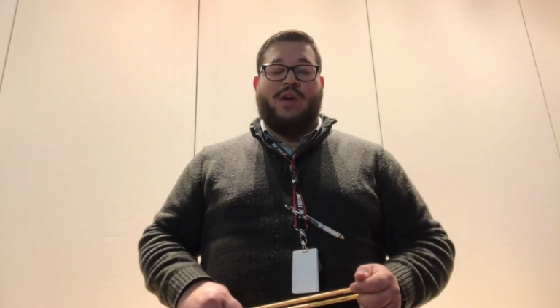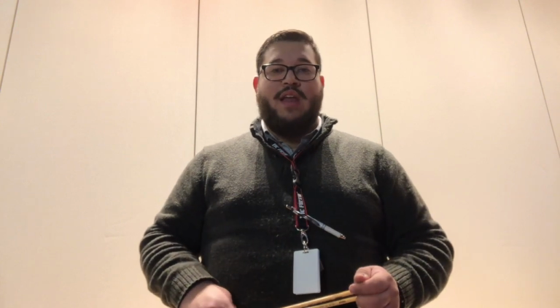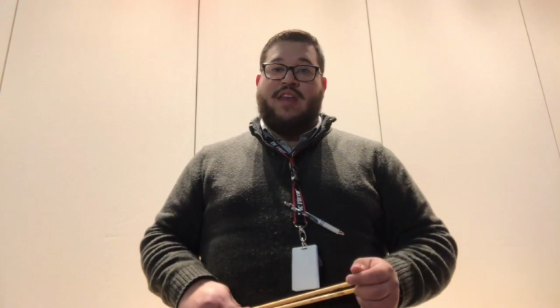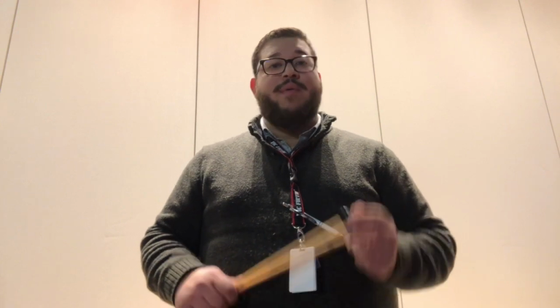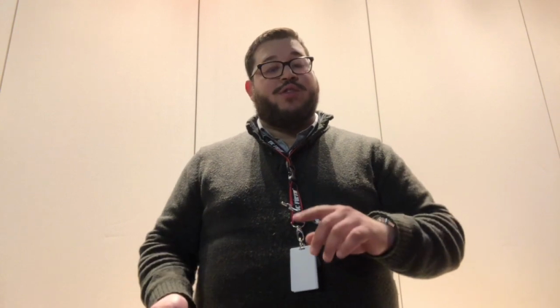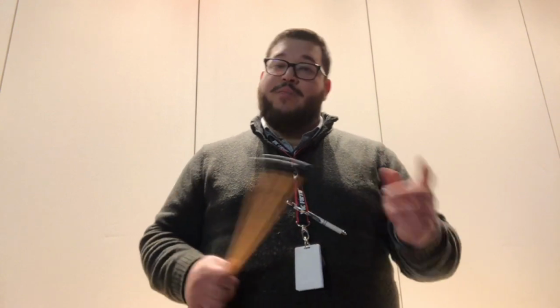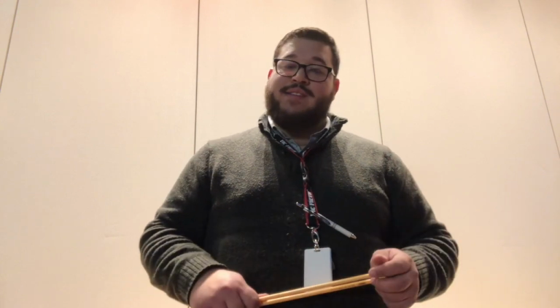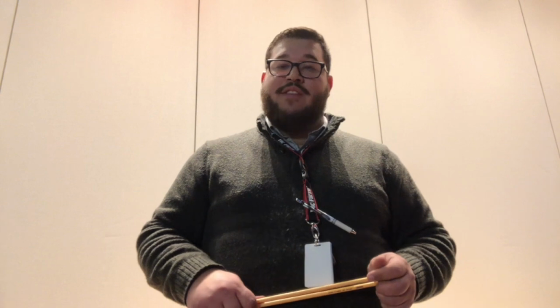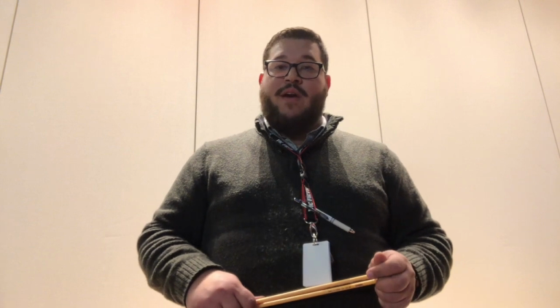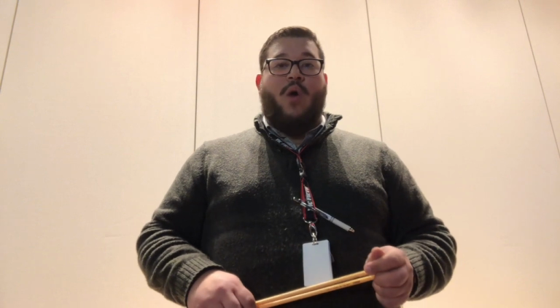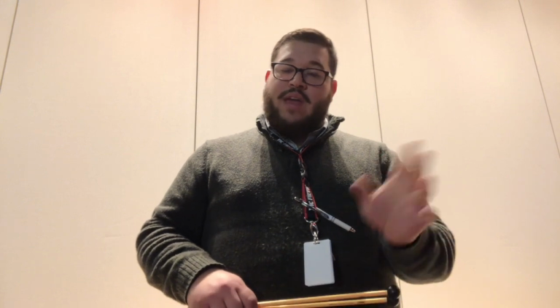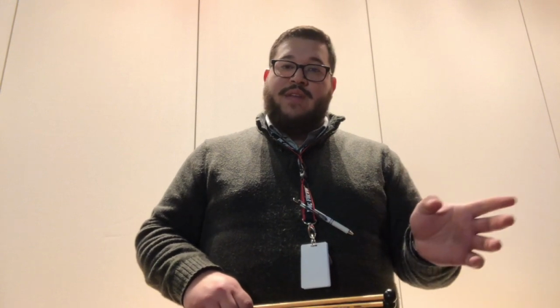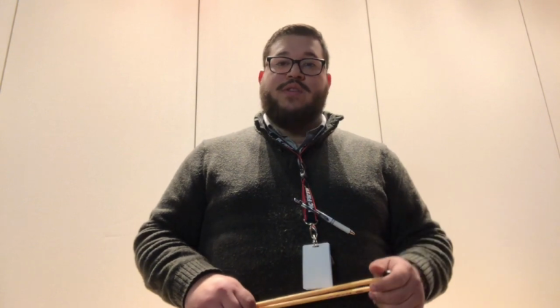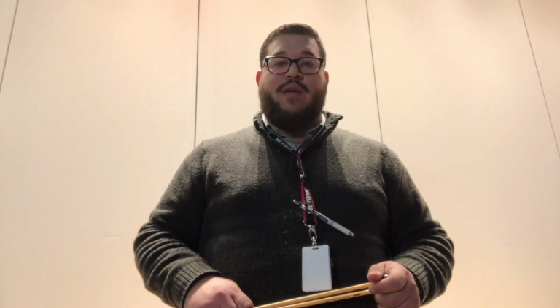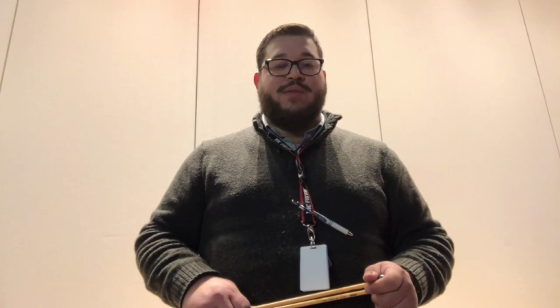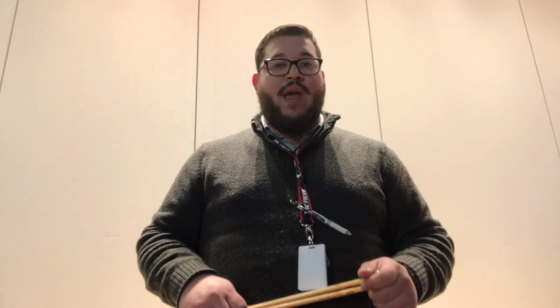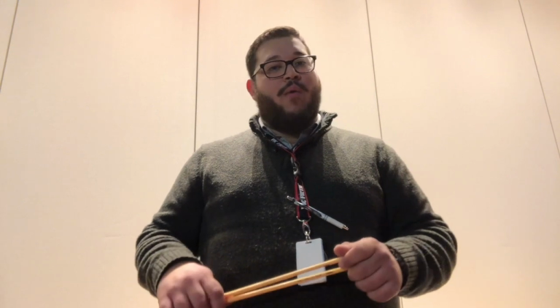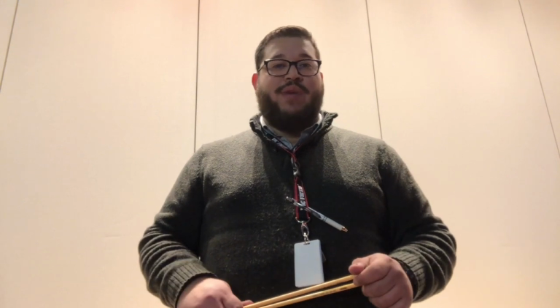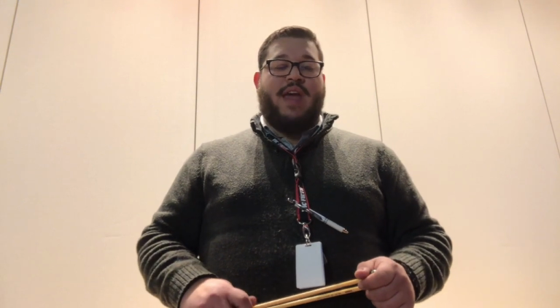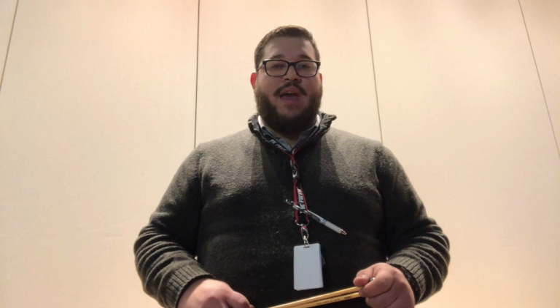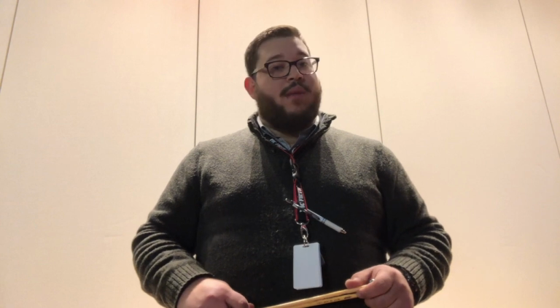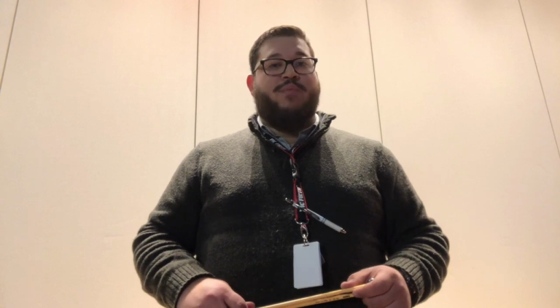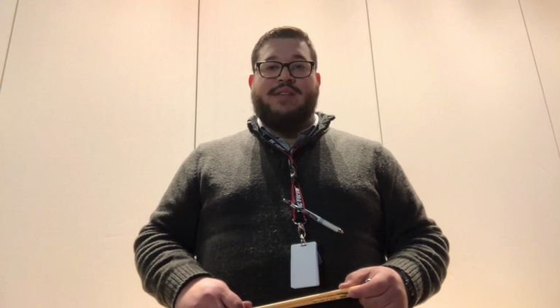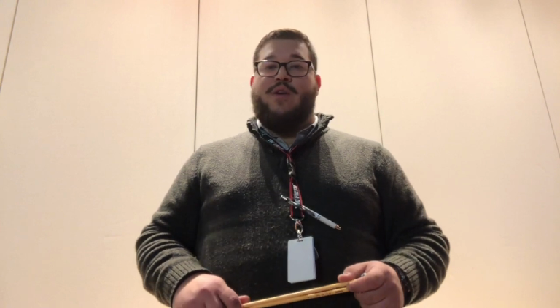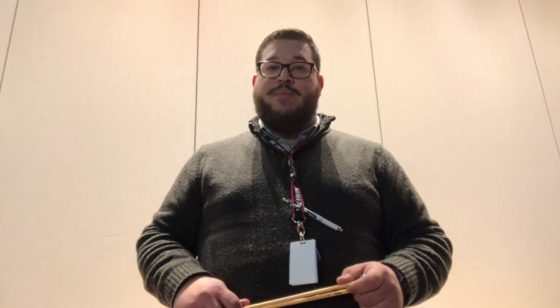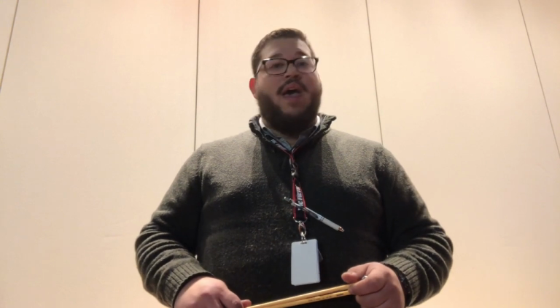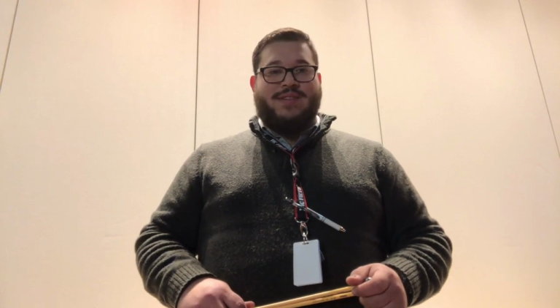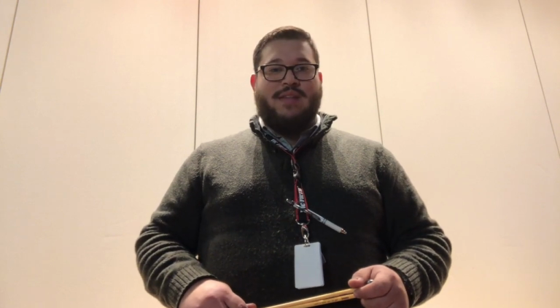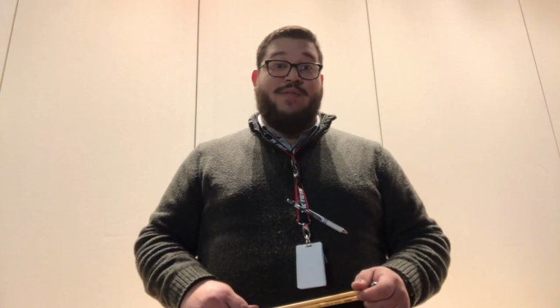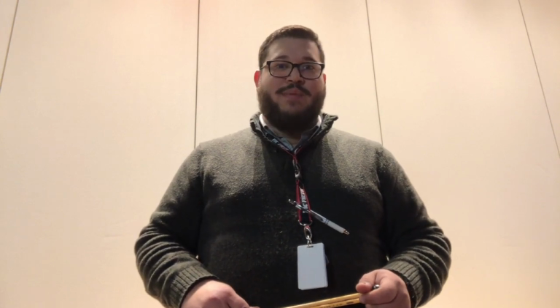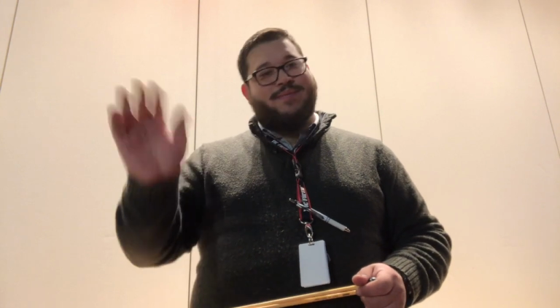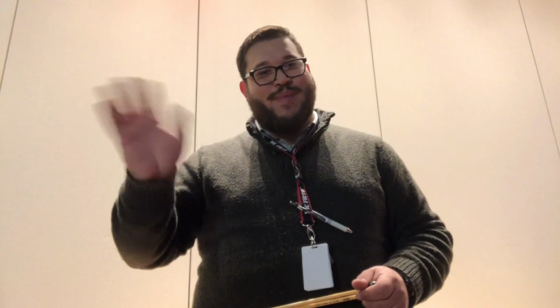Make sure you go home and practice what we just worked on. If you need help, make sure you go back to the beginning of the video so that way you're able to play what we just played today. Make sure that you practice this for your white belt and I'll see you again soon for your next belt. Bye!